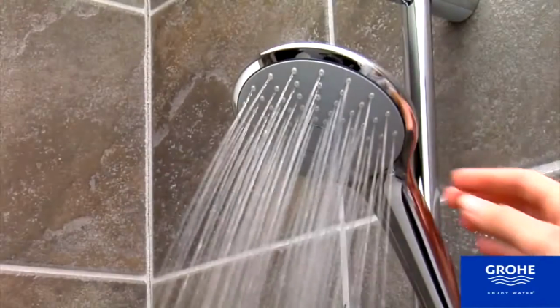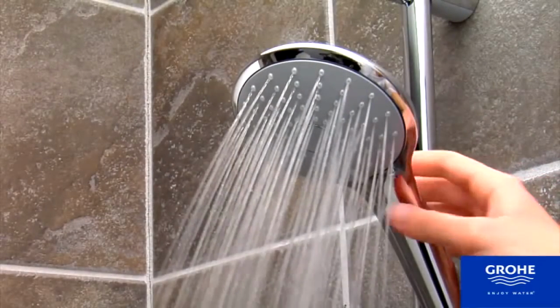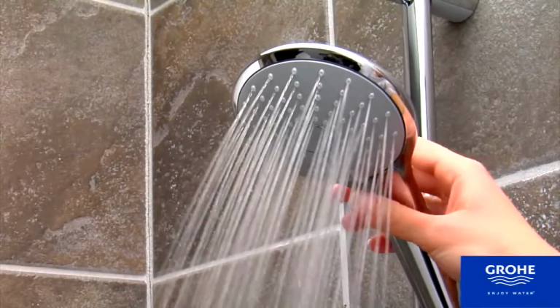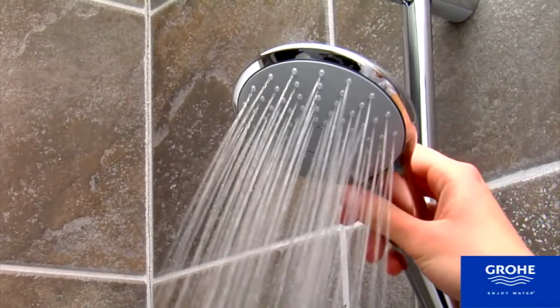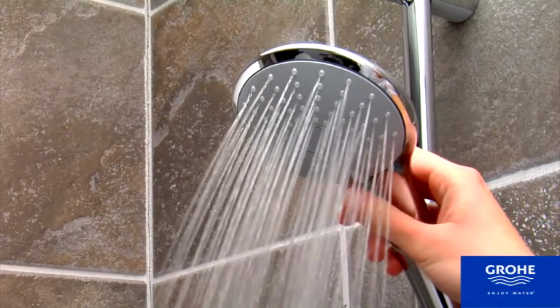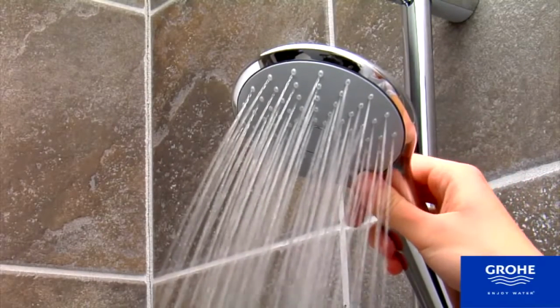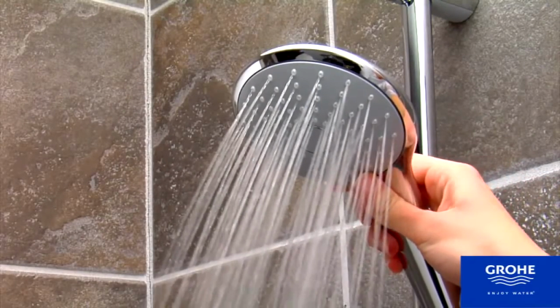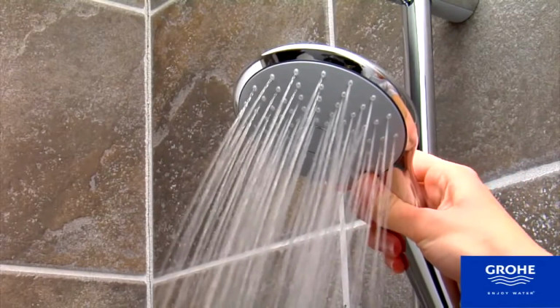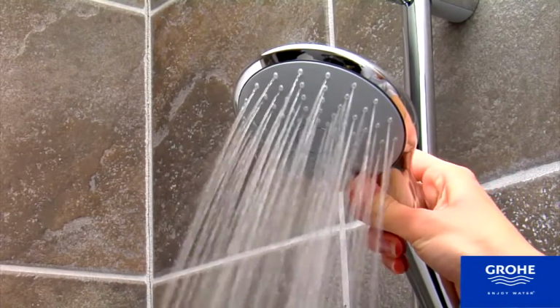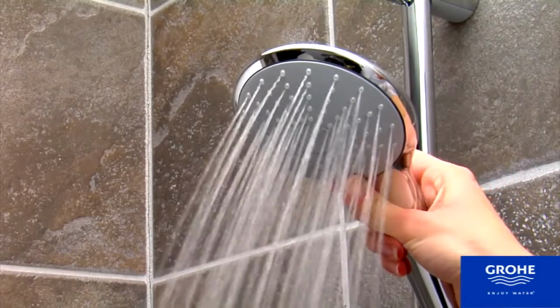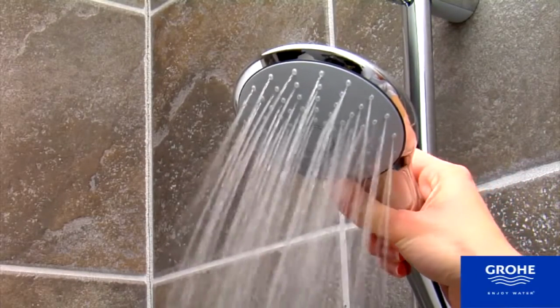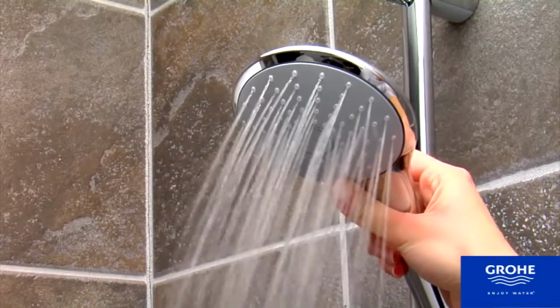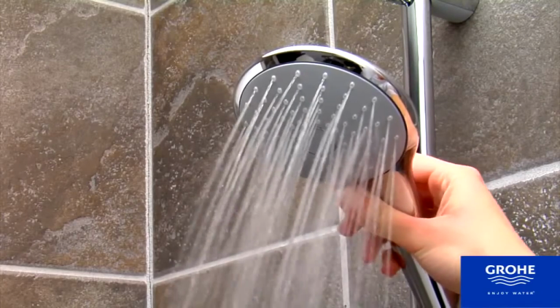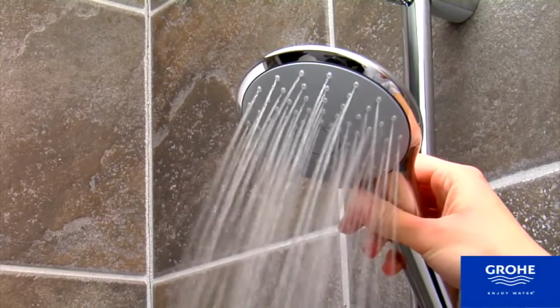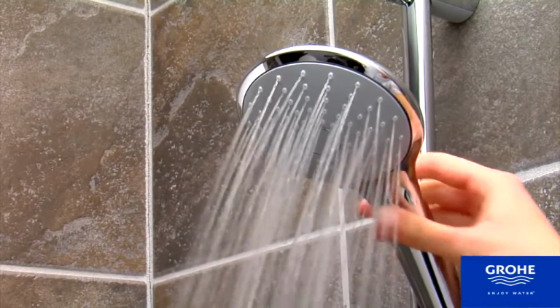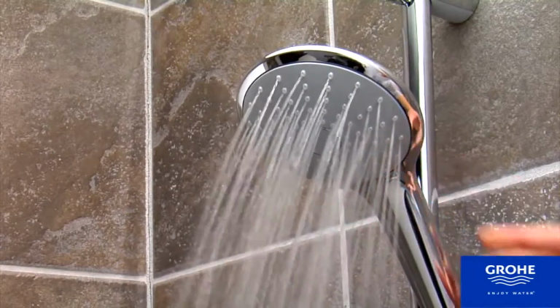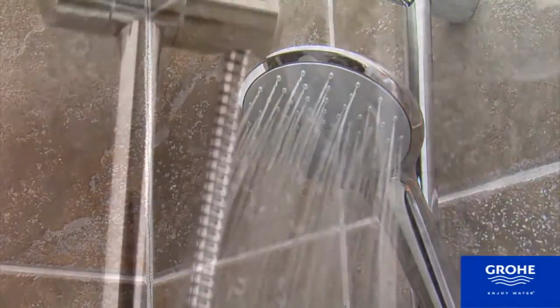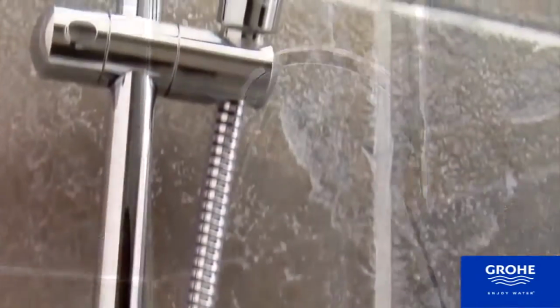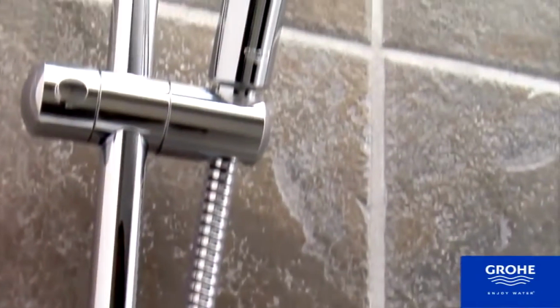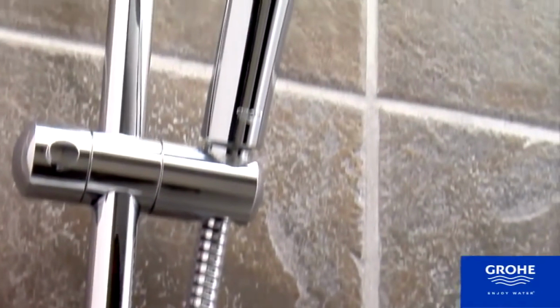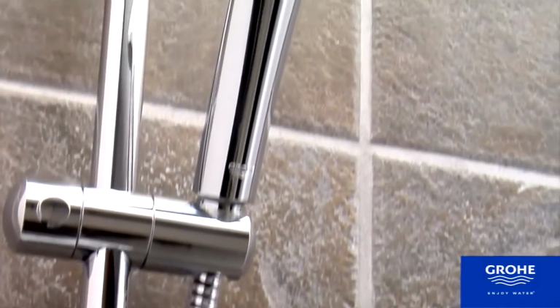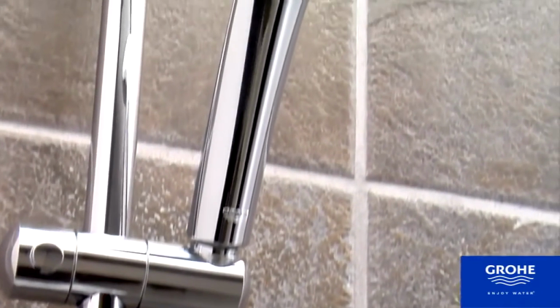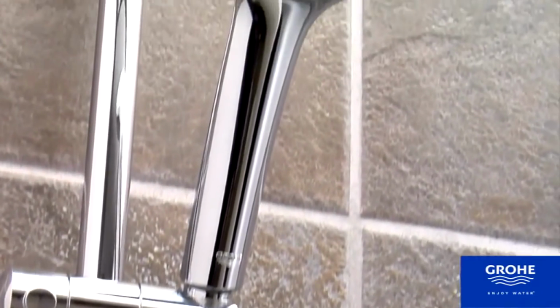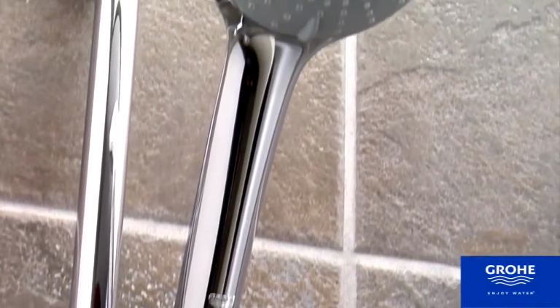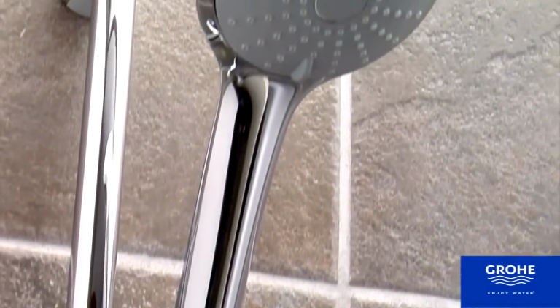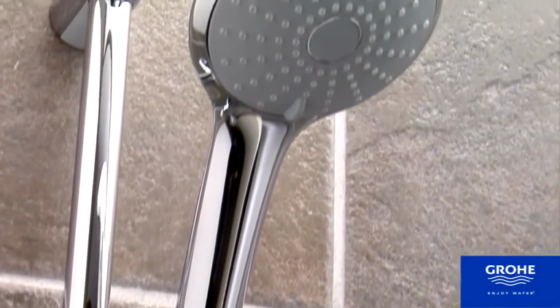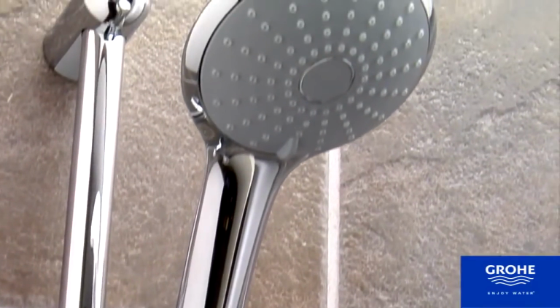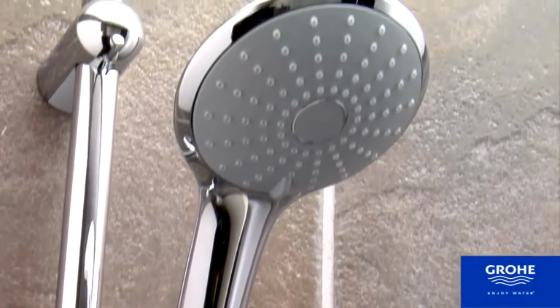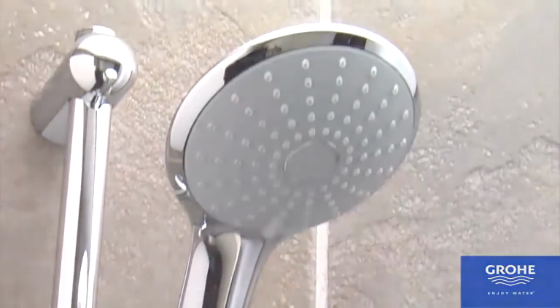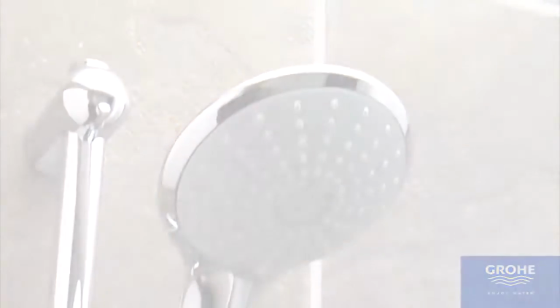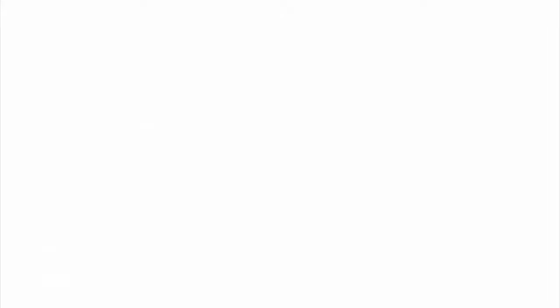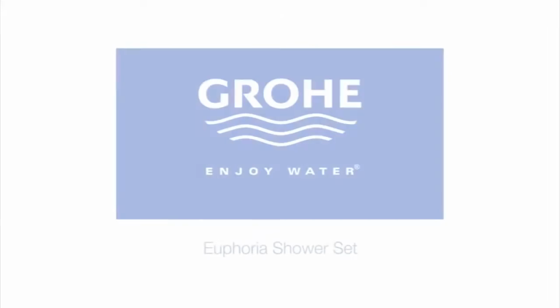Intelligent engineering reduces water consumption, and Dream Spray distributes even water flow for a satisfying shower experience. Cool Touch technology ensures comfortable handling, and Starlight Chrome Finish provides a long-lasting shine.